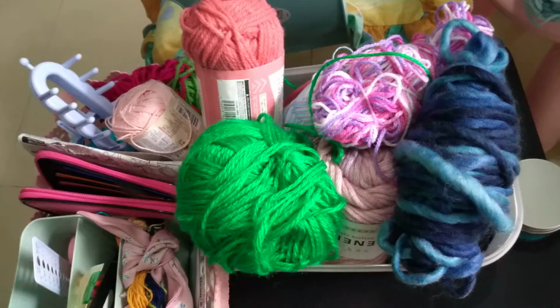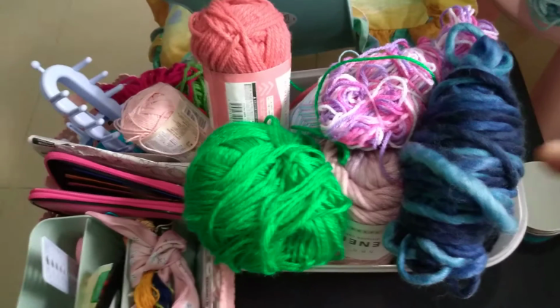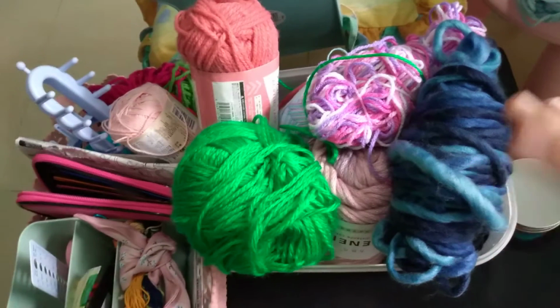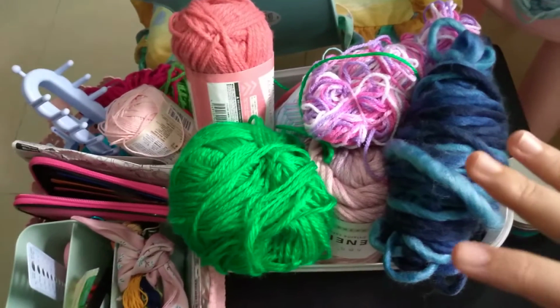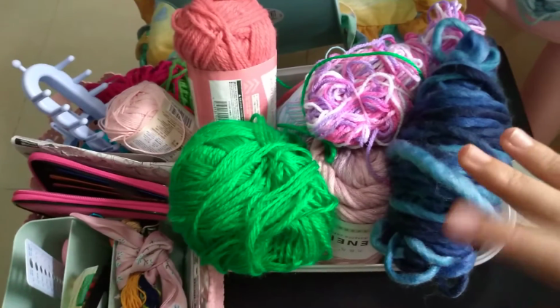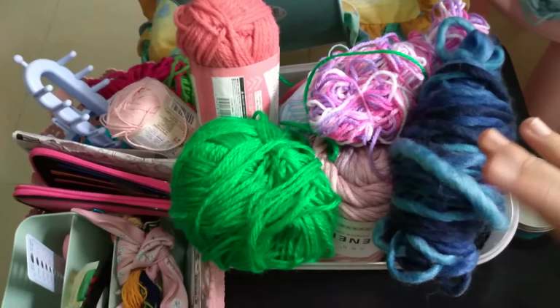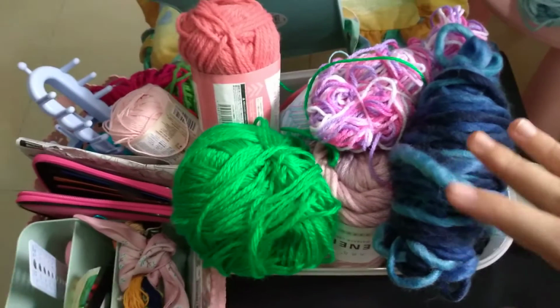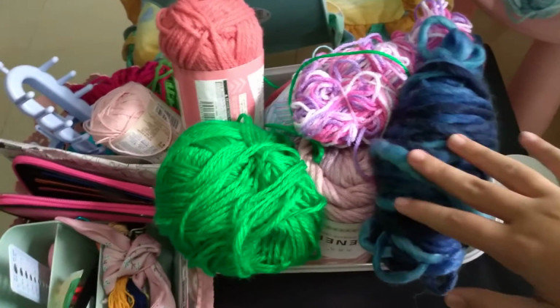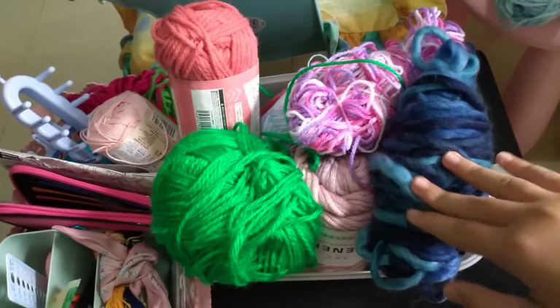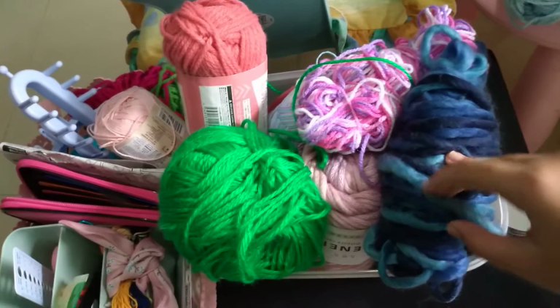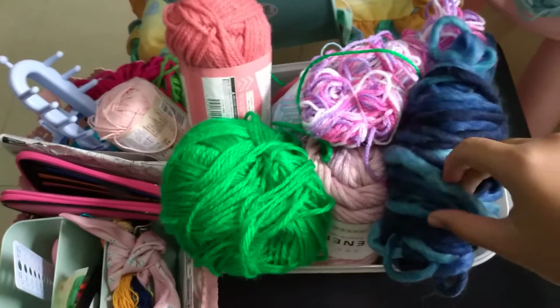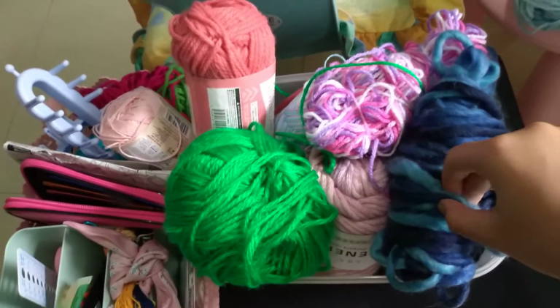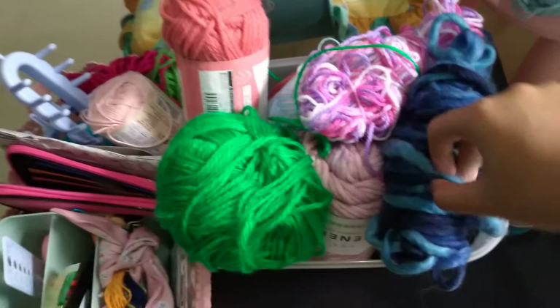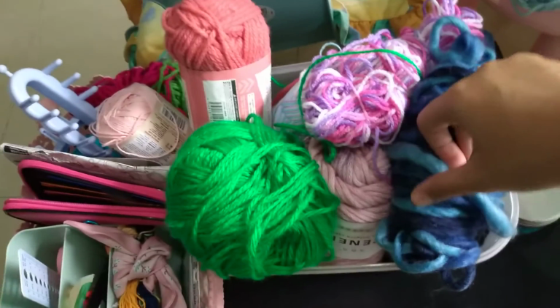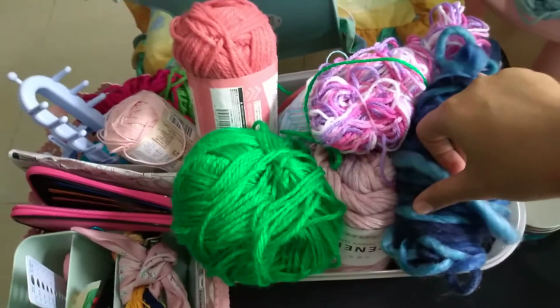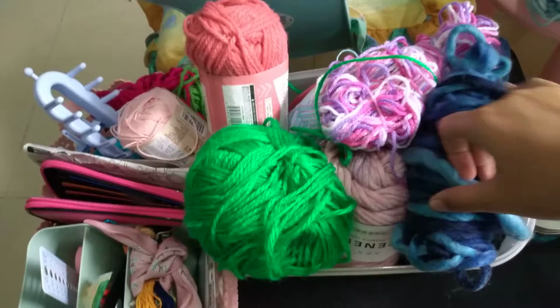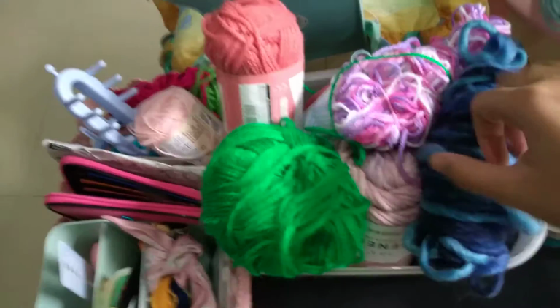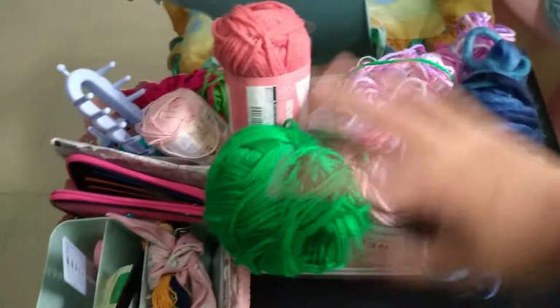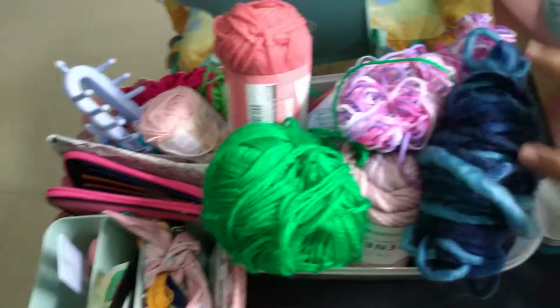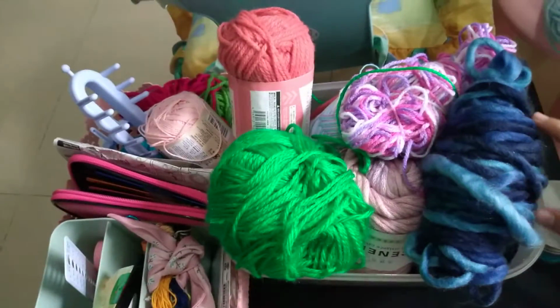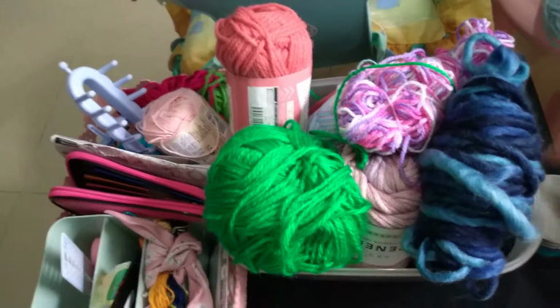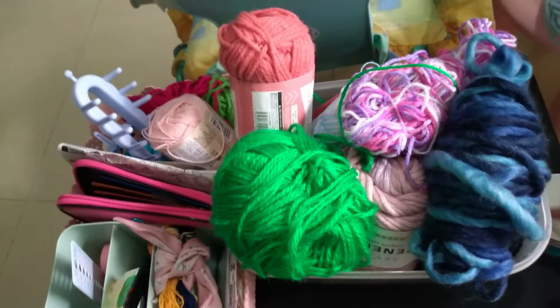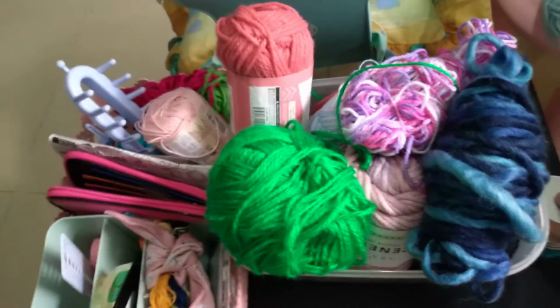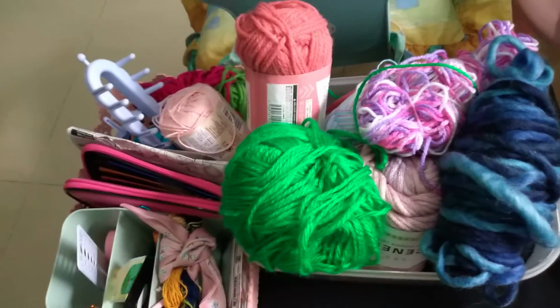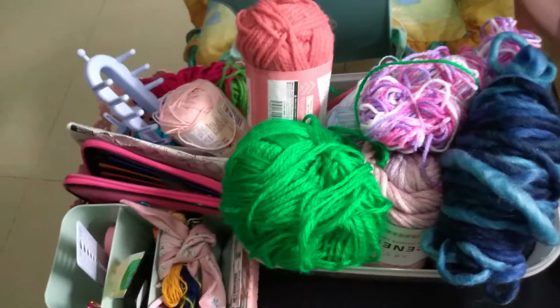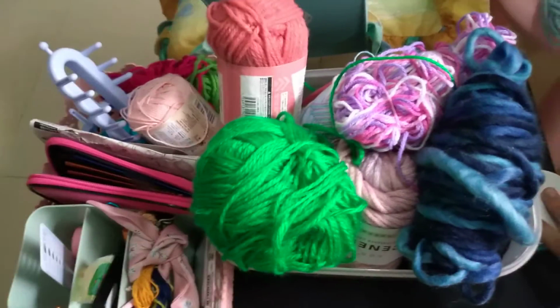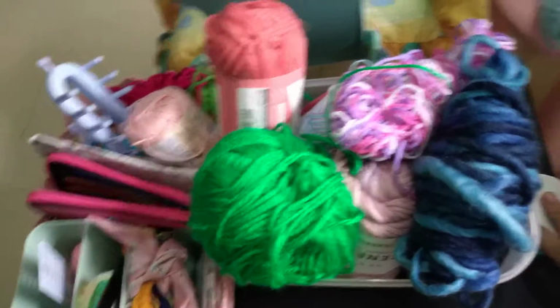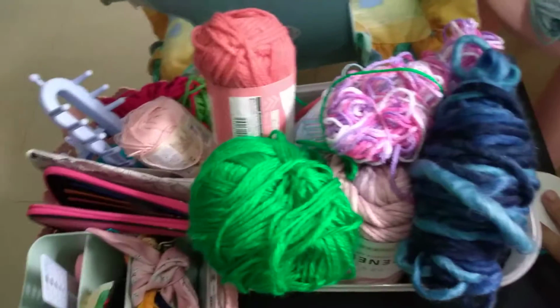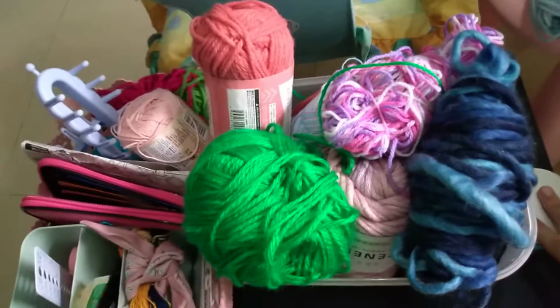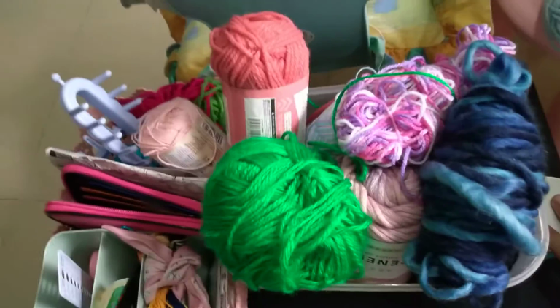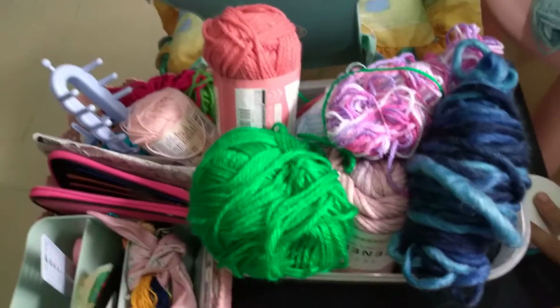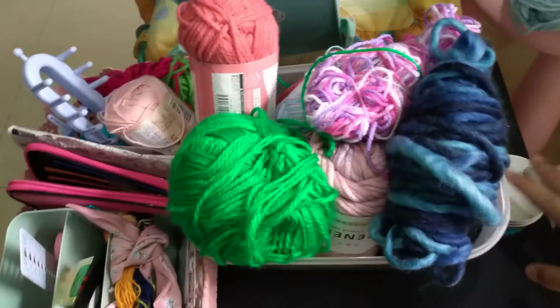Hi everyone! Today I'll be packing my yarn box, which is all these things. So I hope you guys can pack with me. Let's get started.